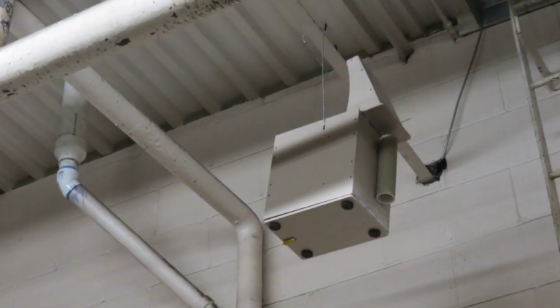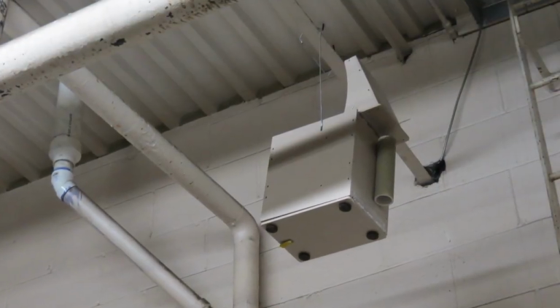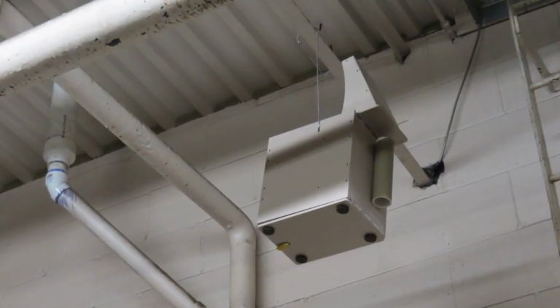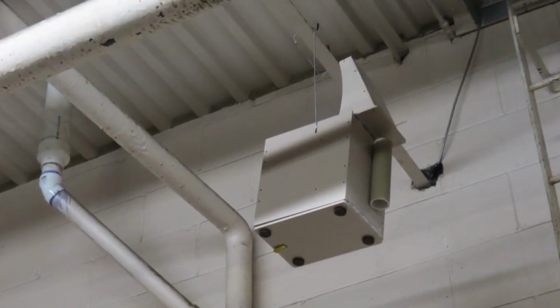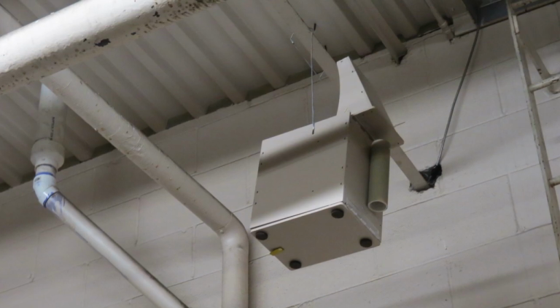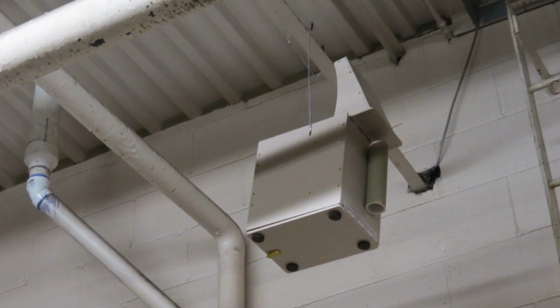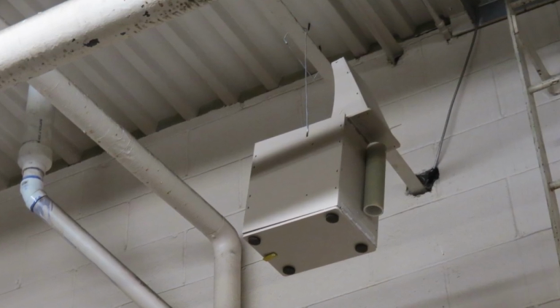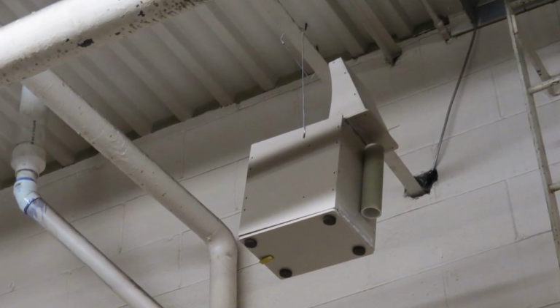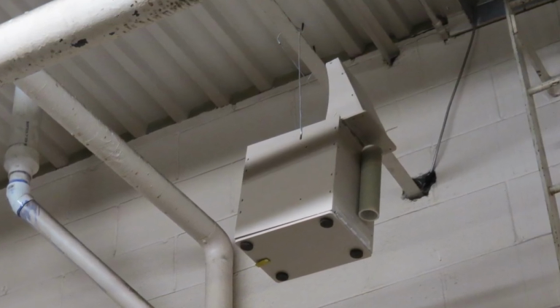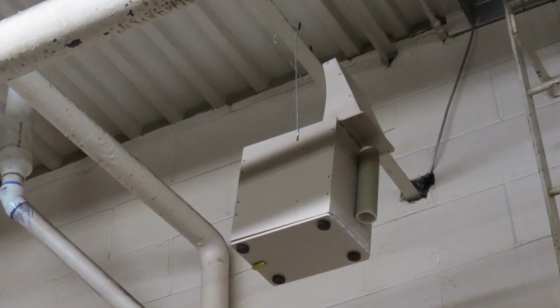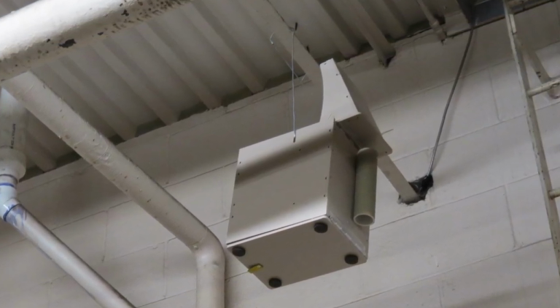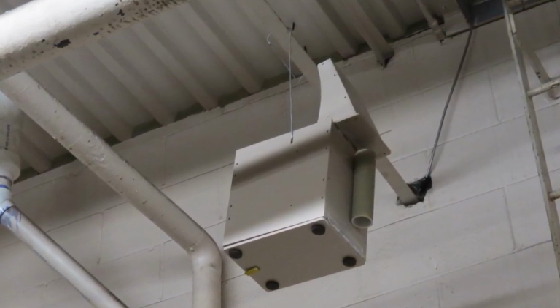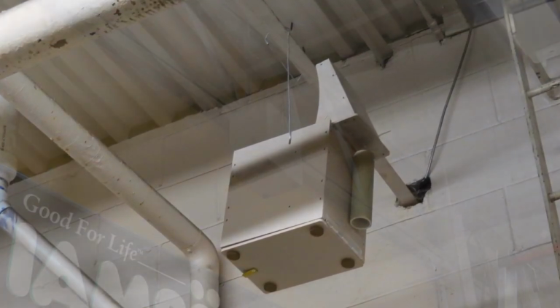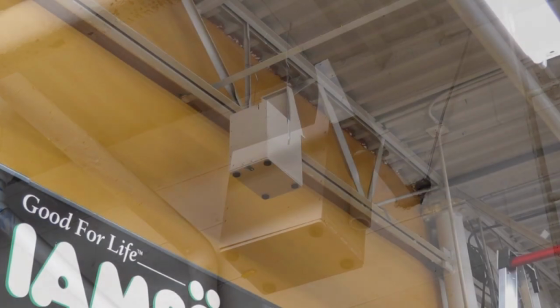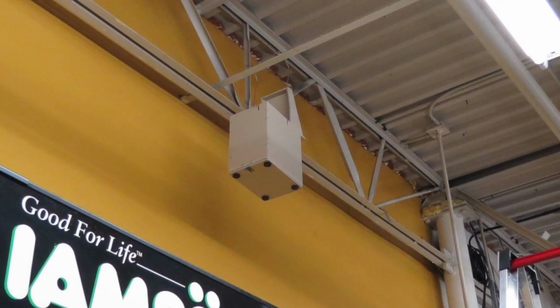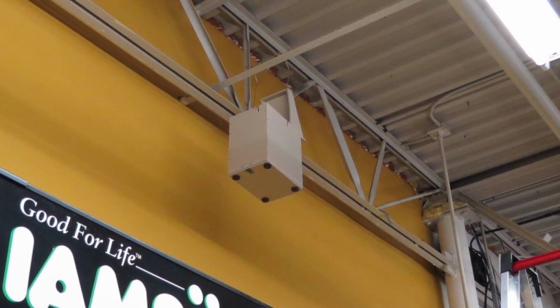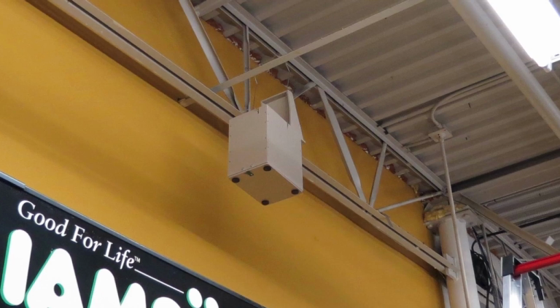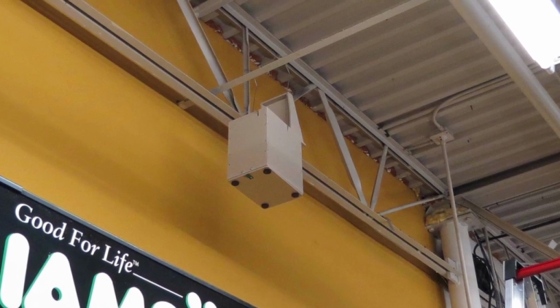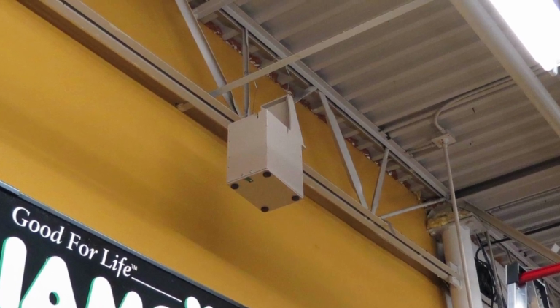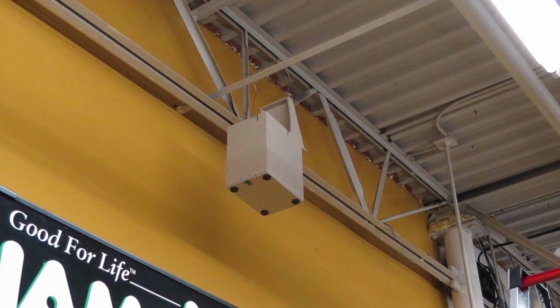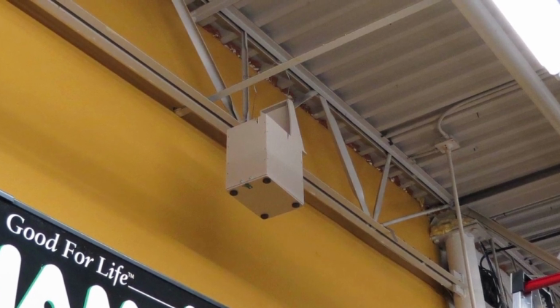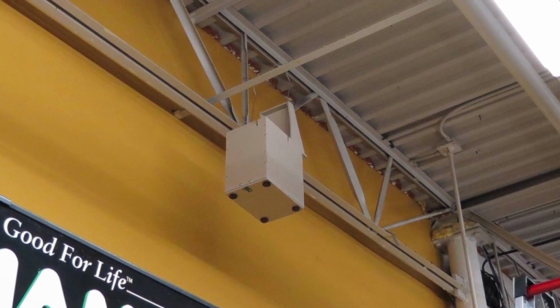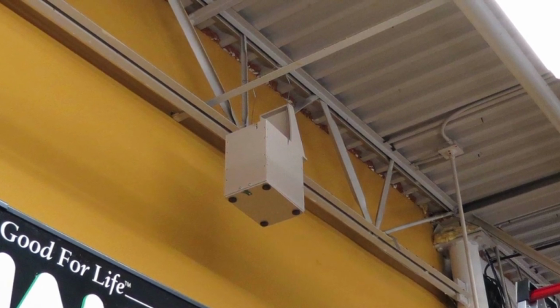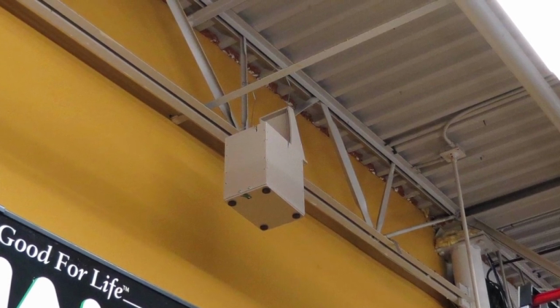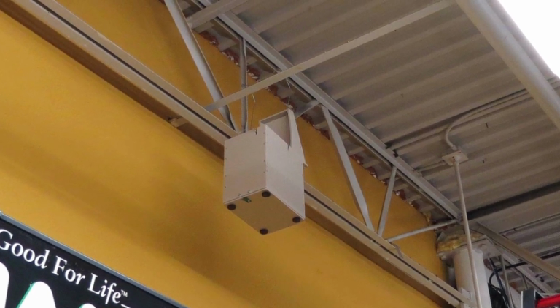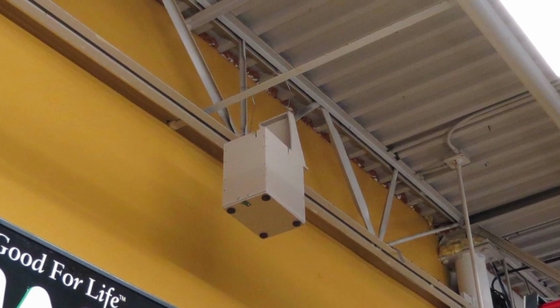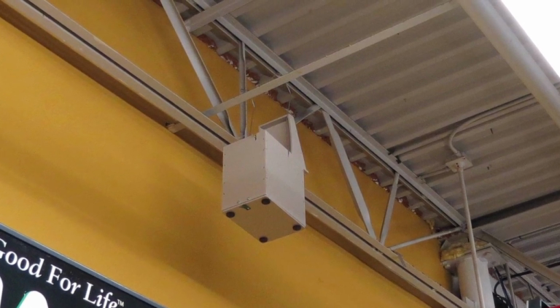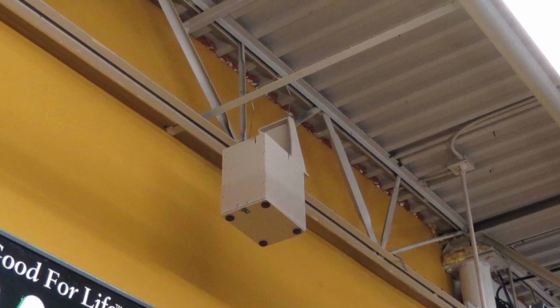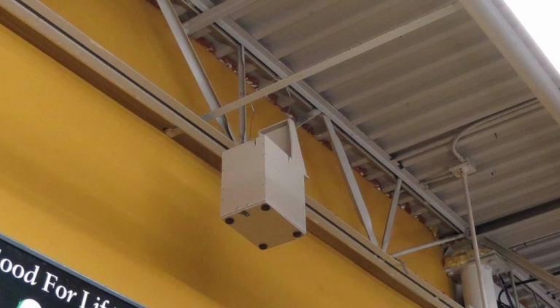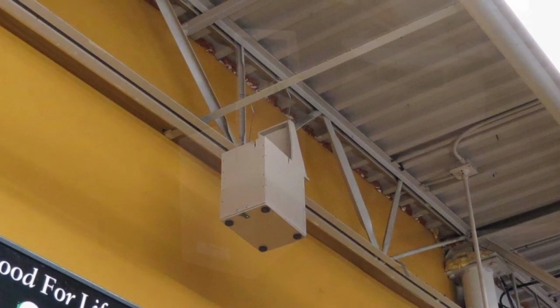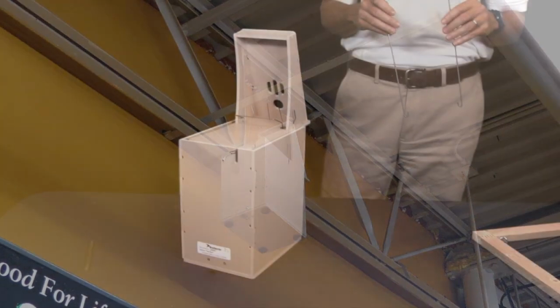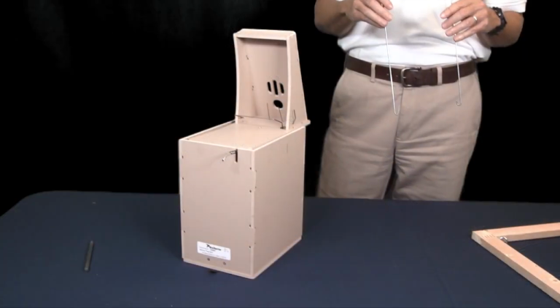Sometimes the best location for a trap is hanging from a rafter or similar structural feature. Not to worry, the trap door can be suspended from most rafters, pipes, or beams using the included hanger.